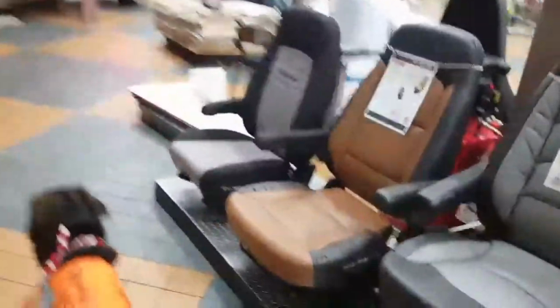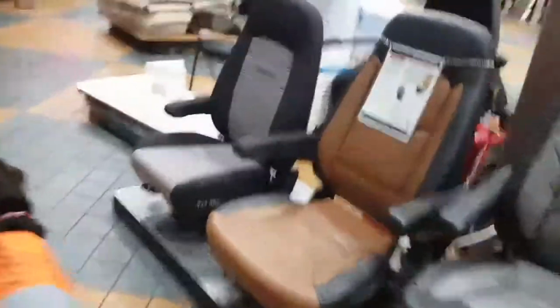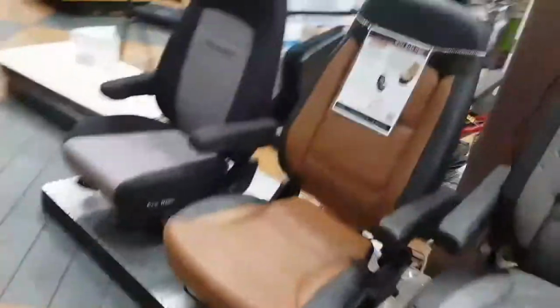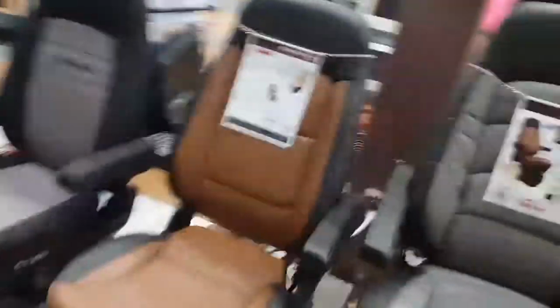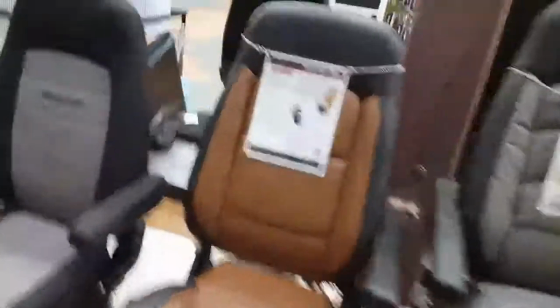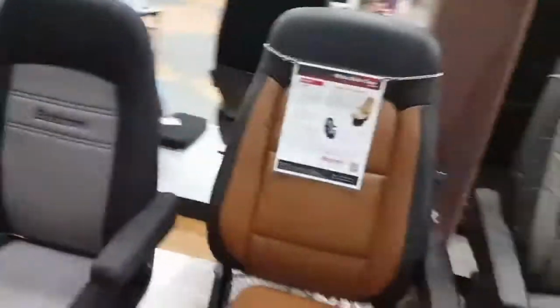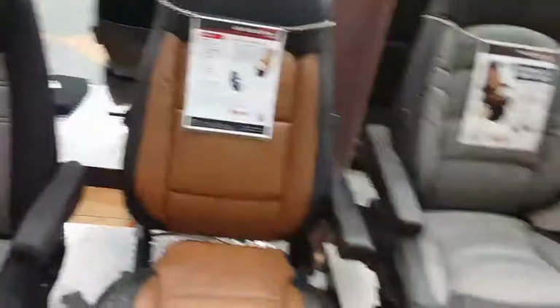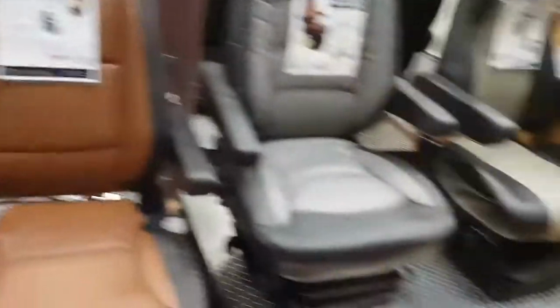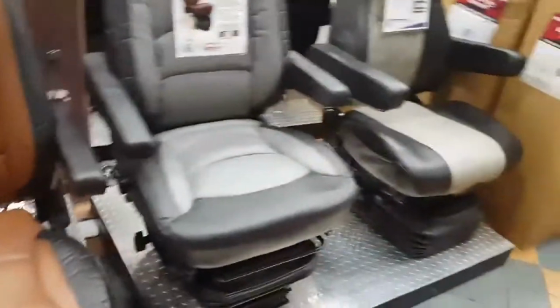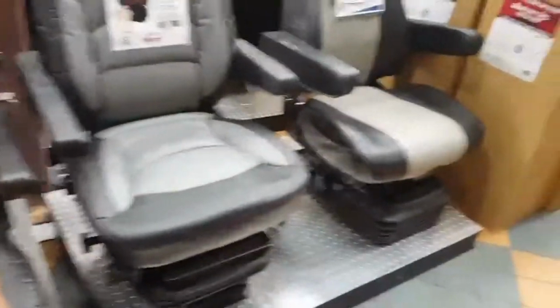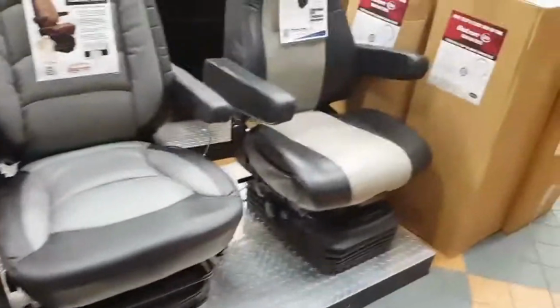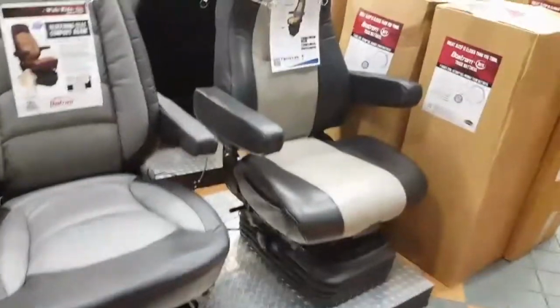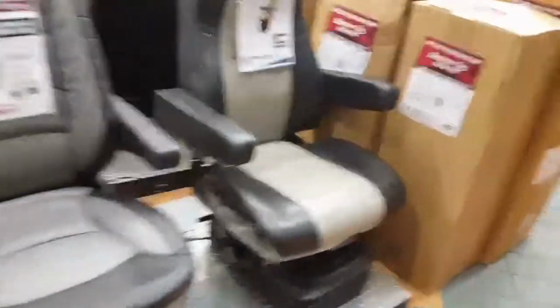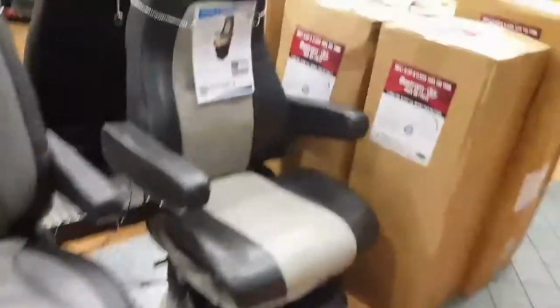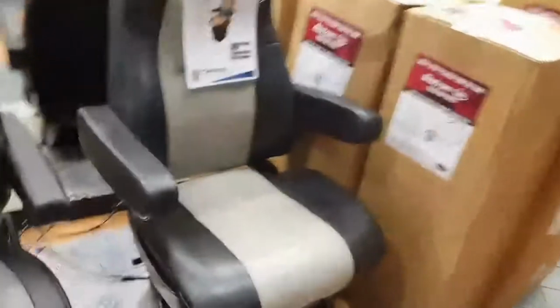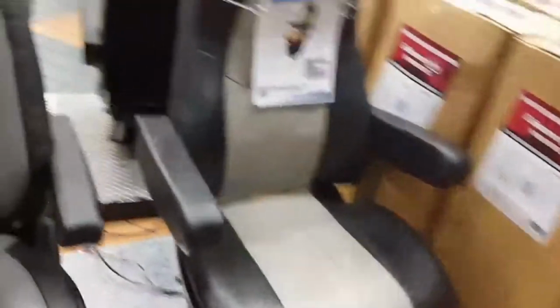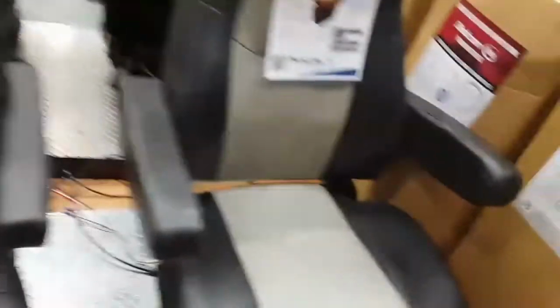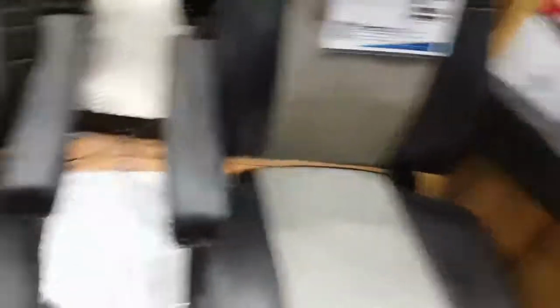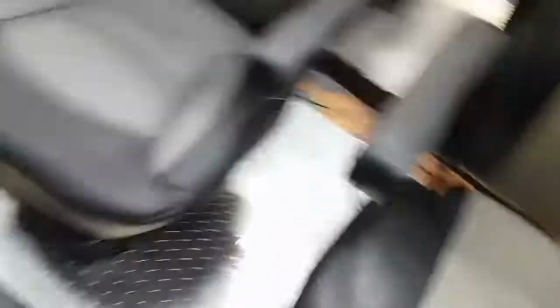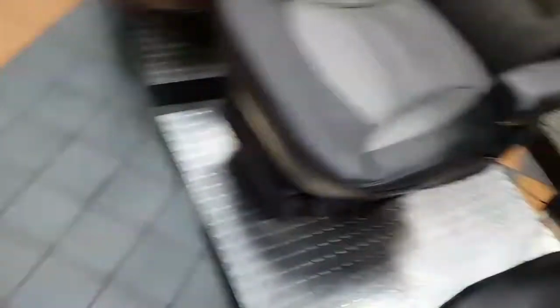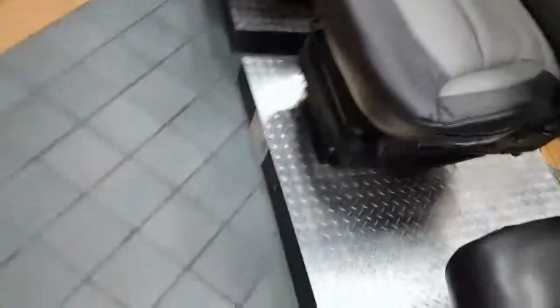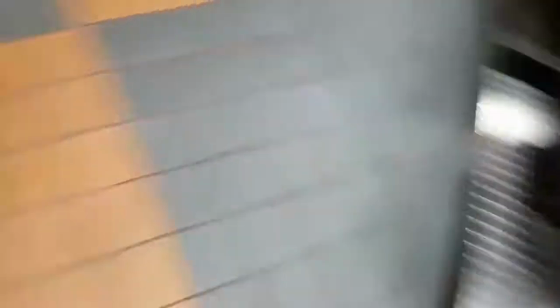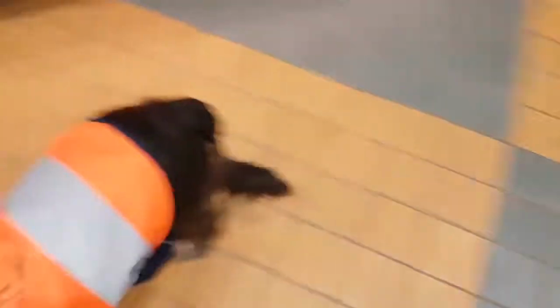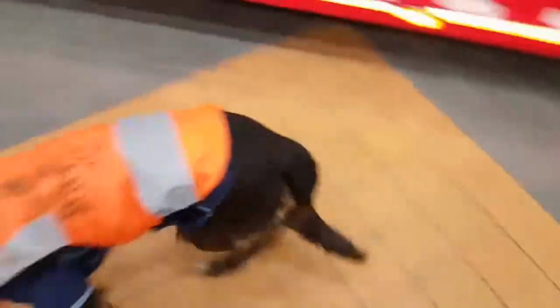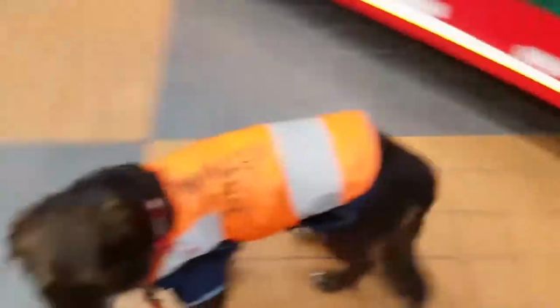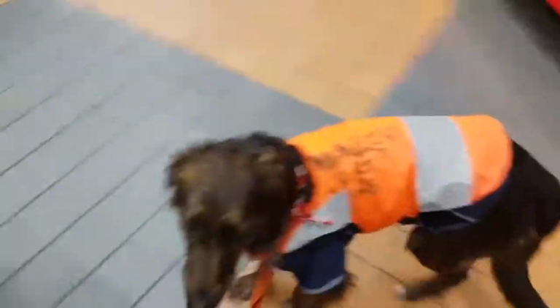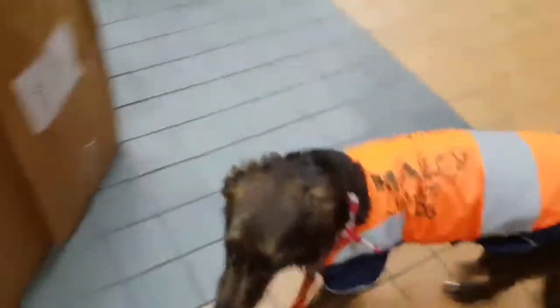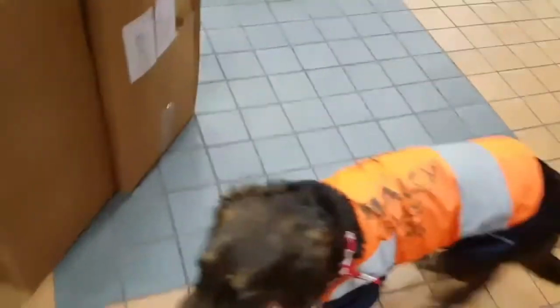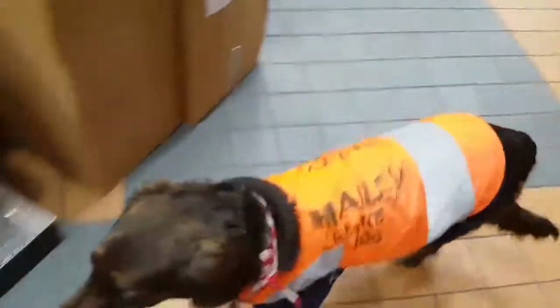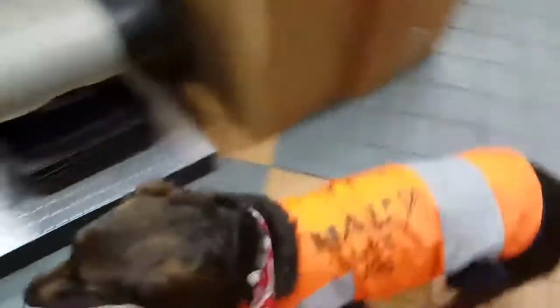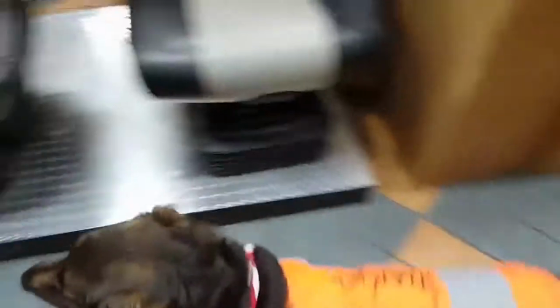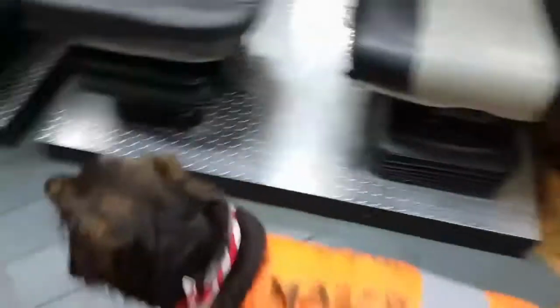Haley, check out these seats — look, see? You could sit in one of those when you pretend you're driving the truck.